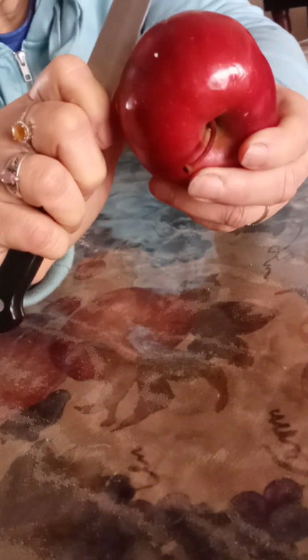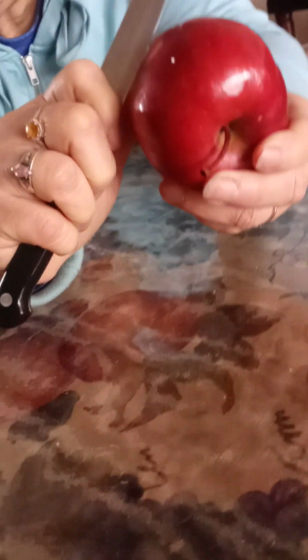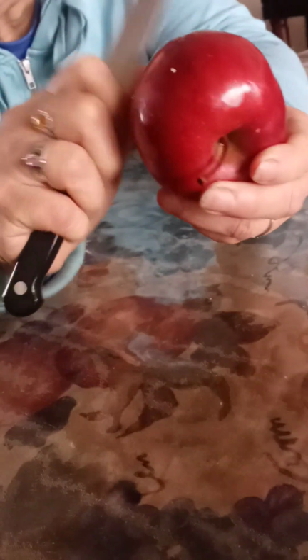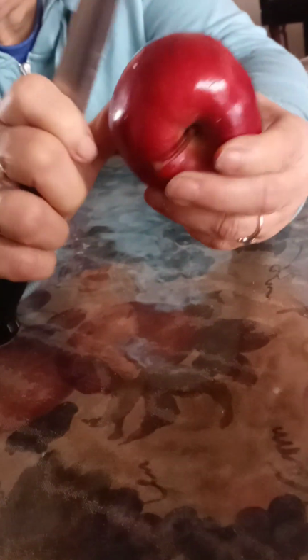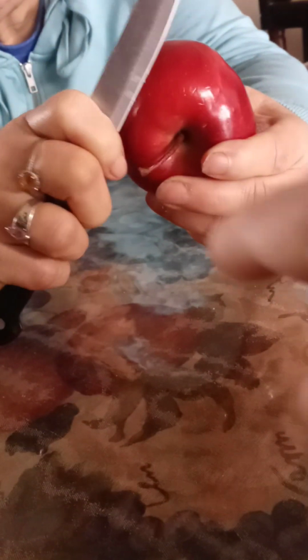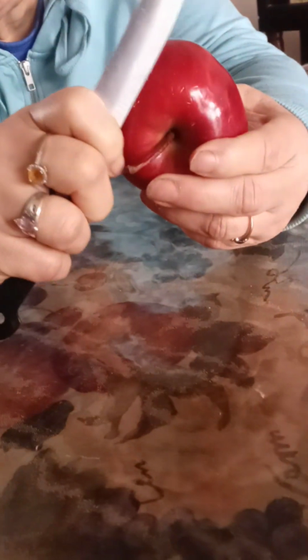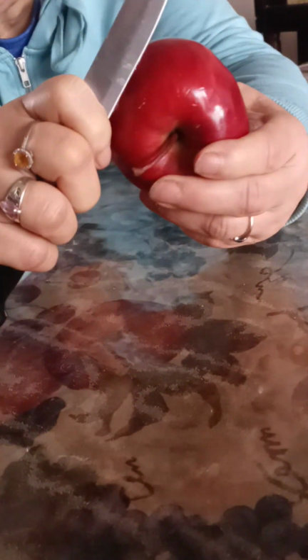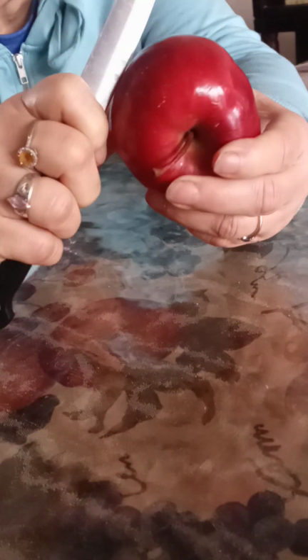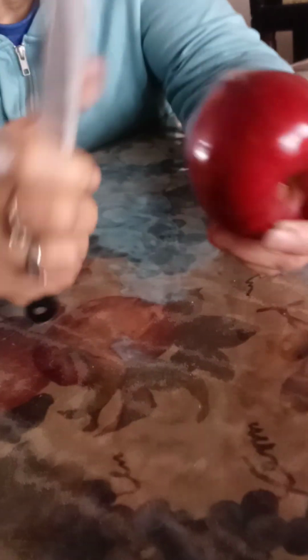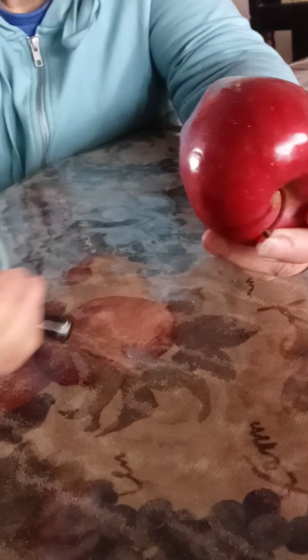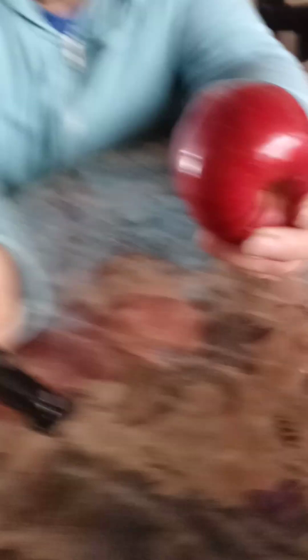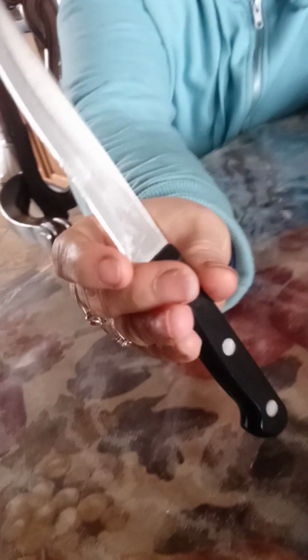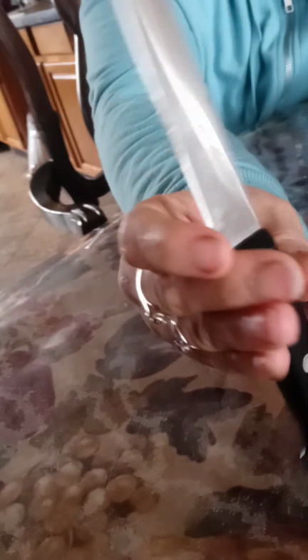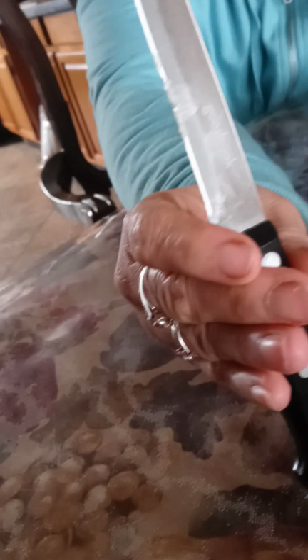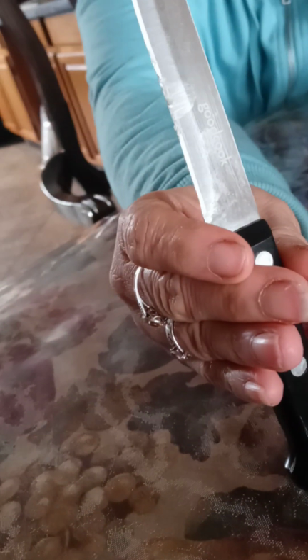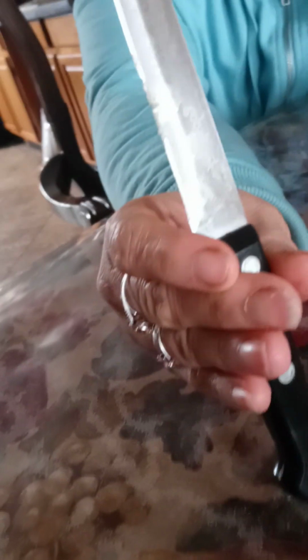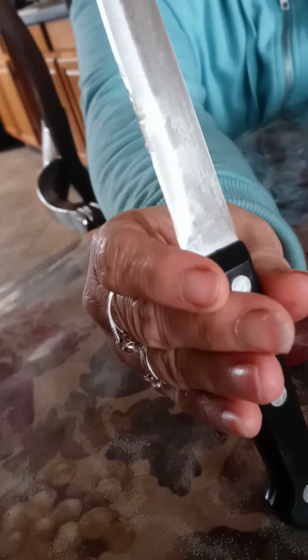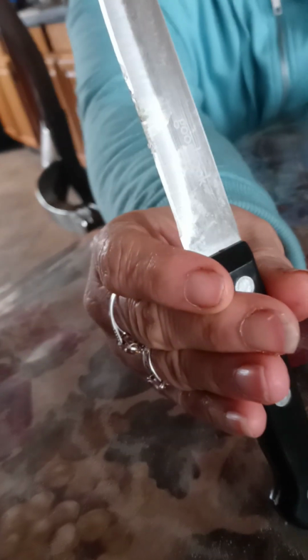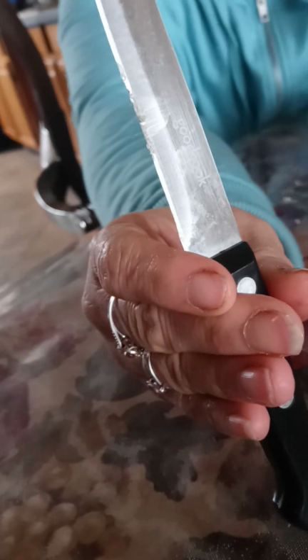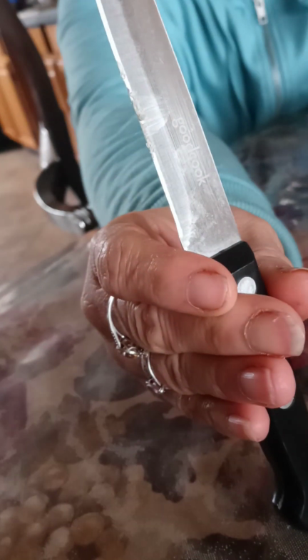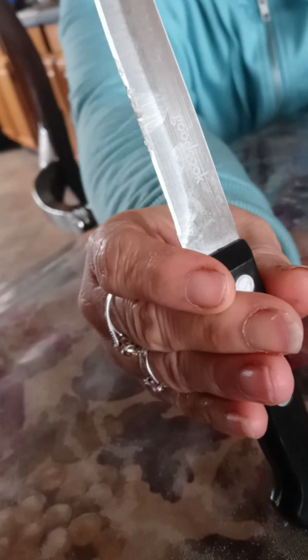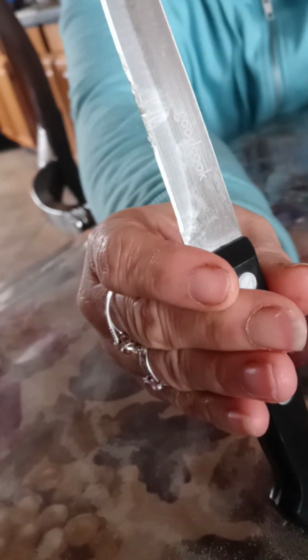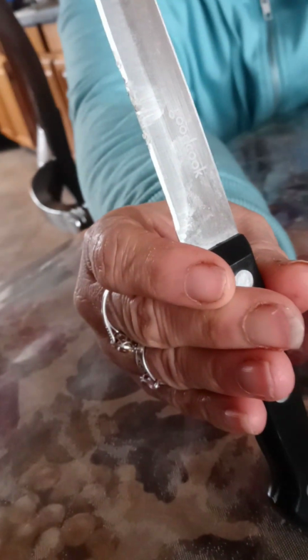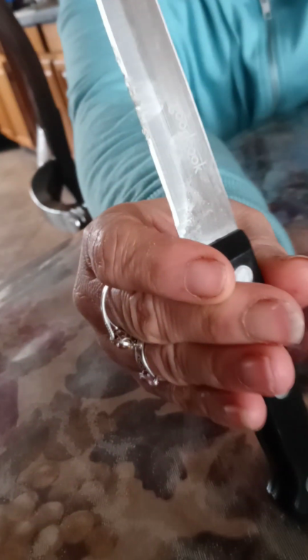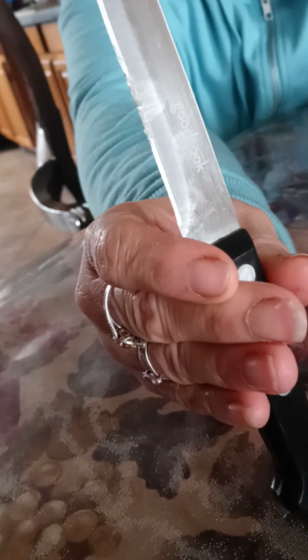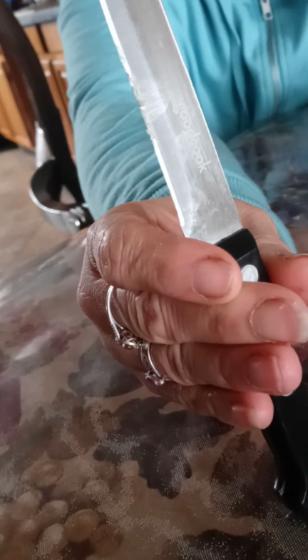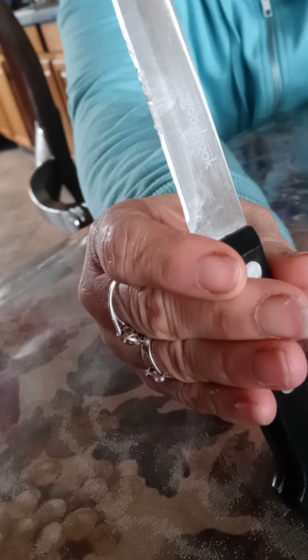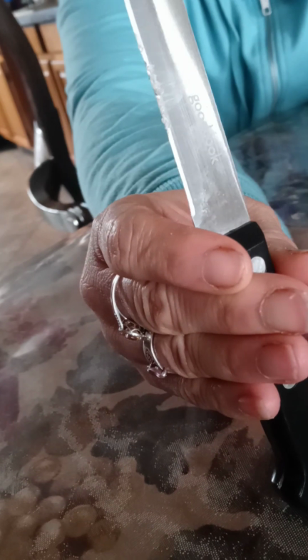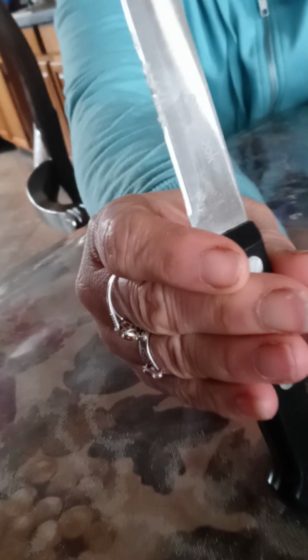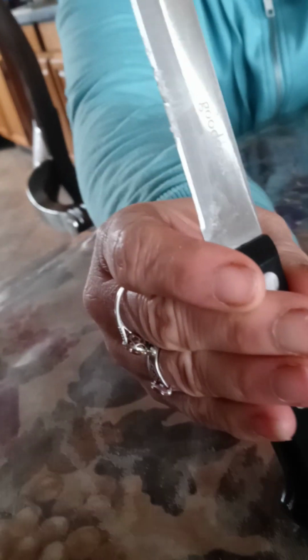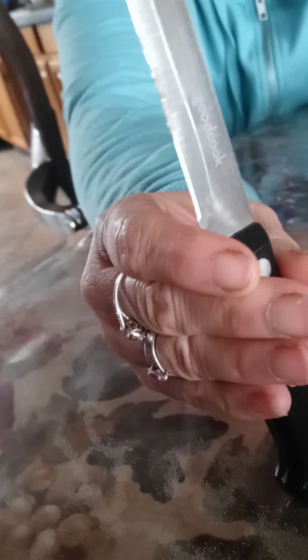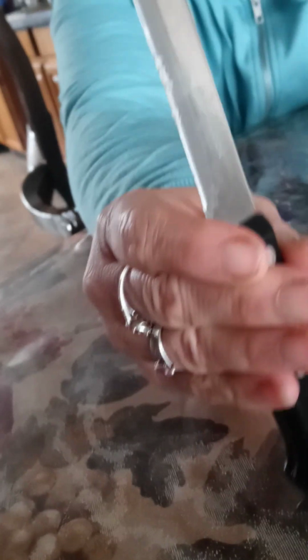What's all that white stuff? See that? On the — you see that? Yeah. That's the wax on the apple. Are you sure? Yeah. Do some more, let me see. Build up some more.